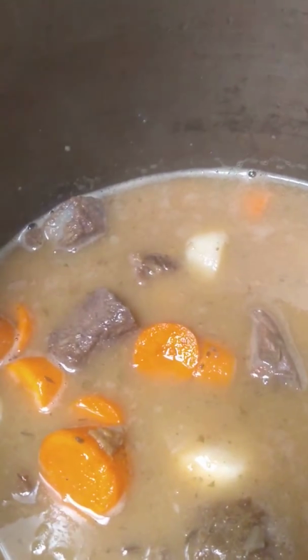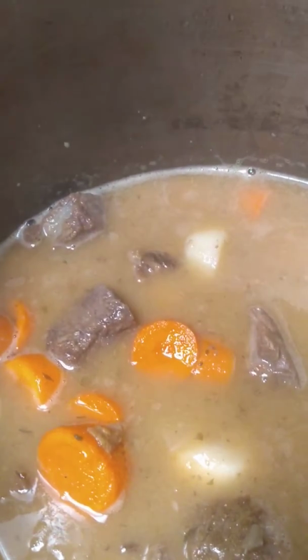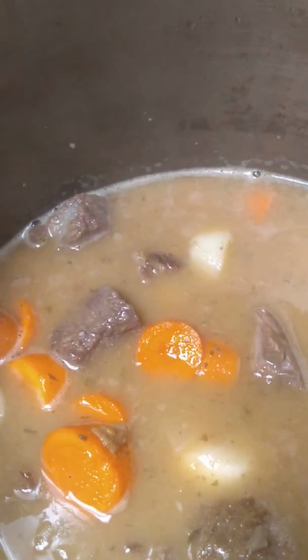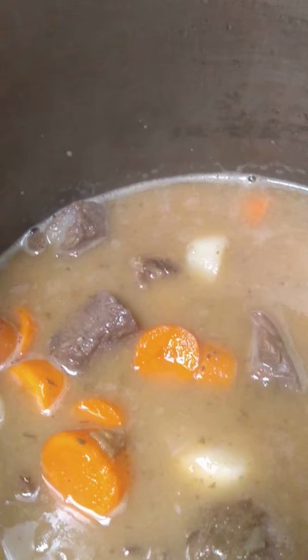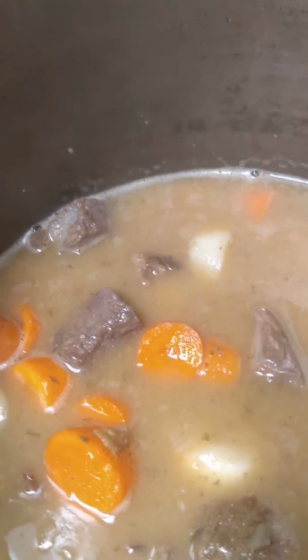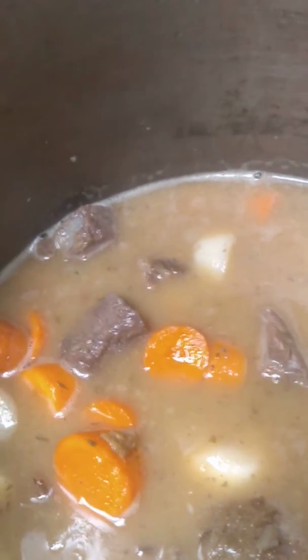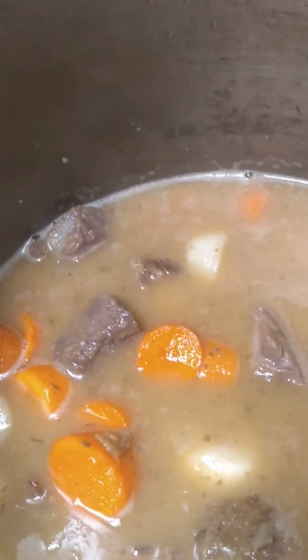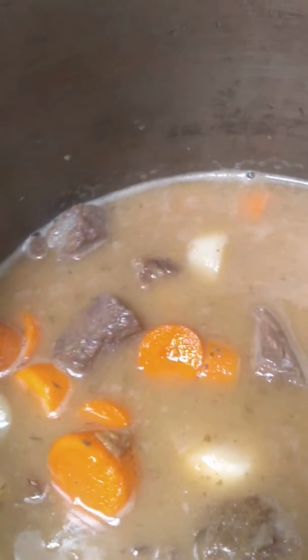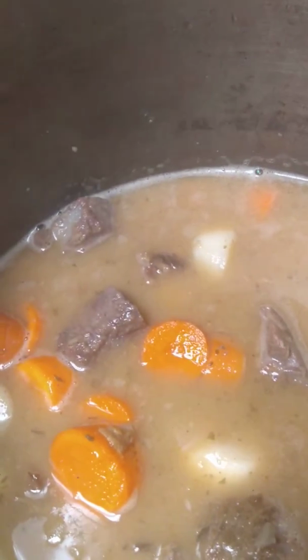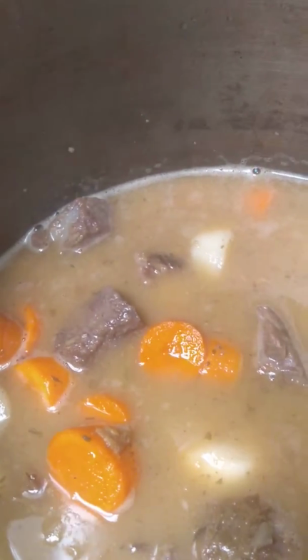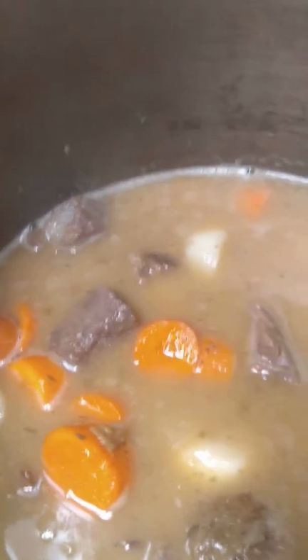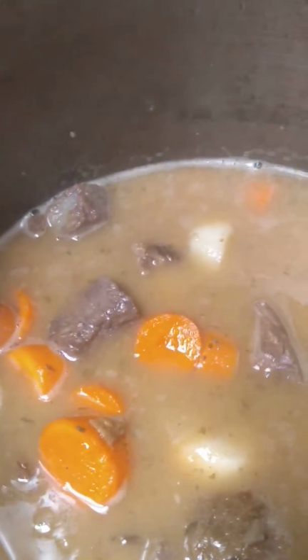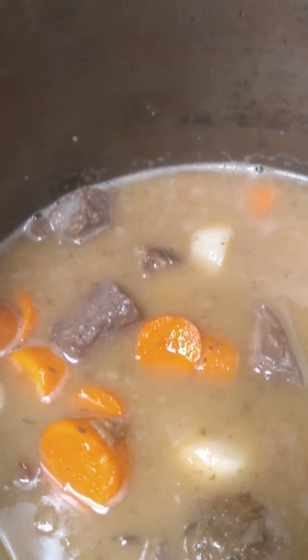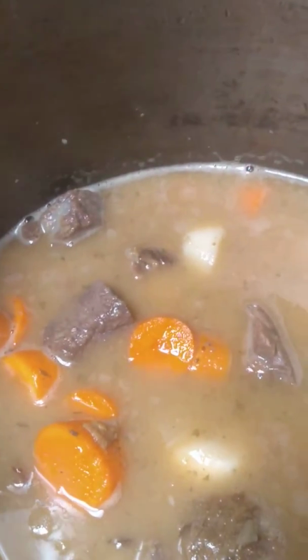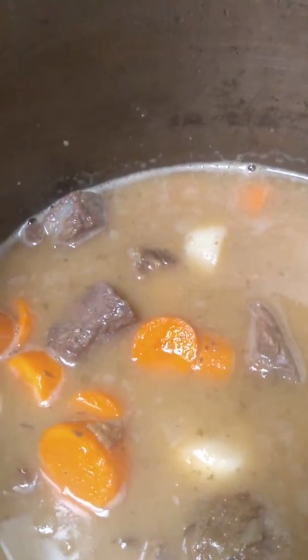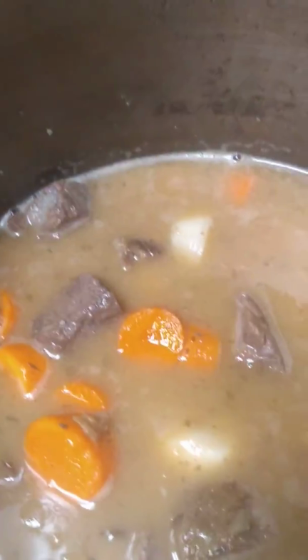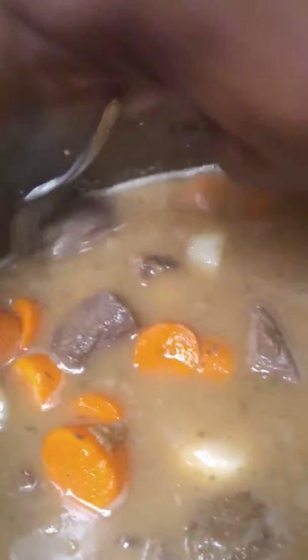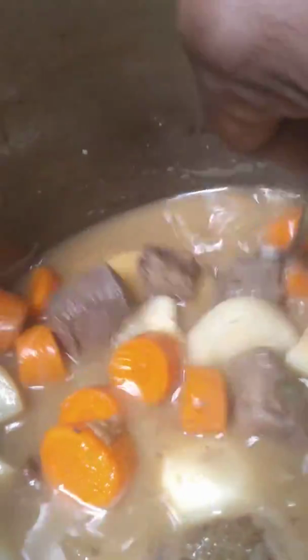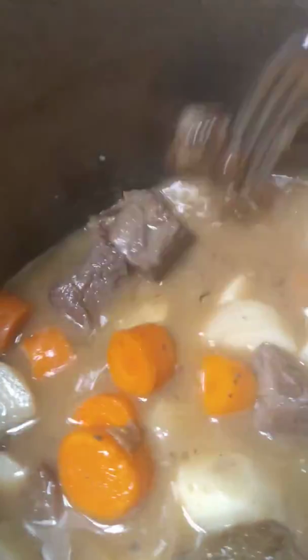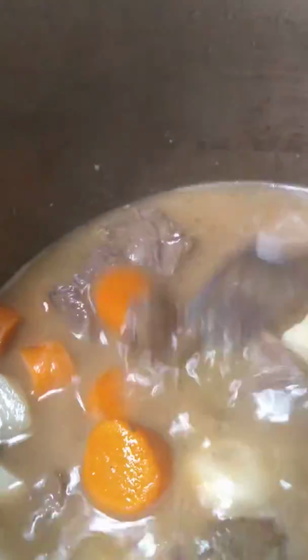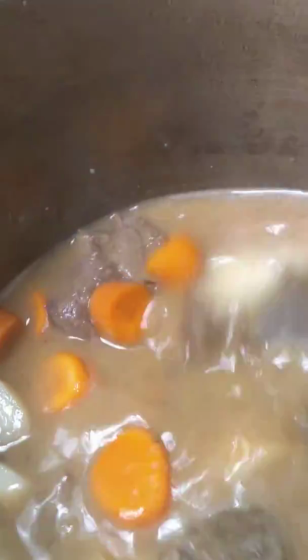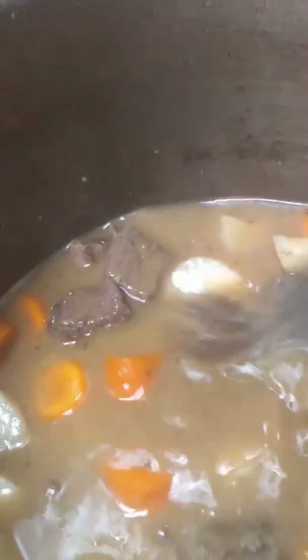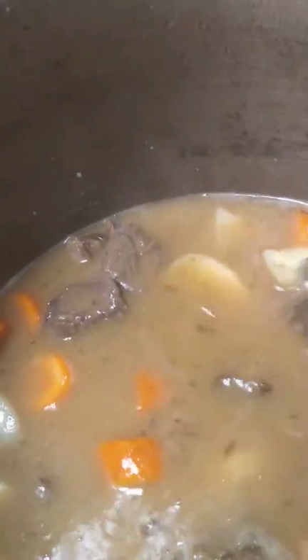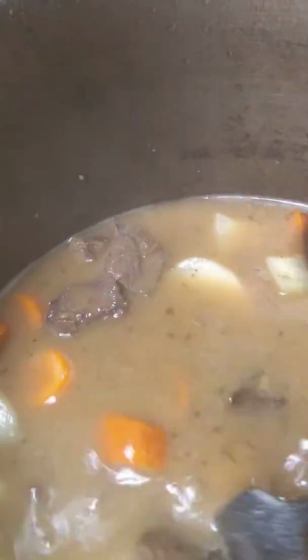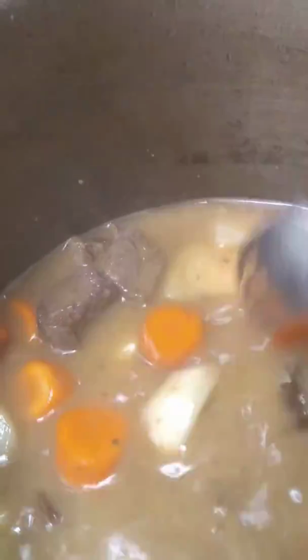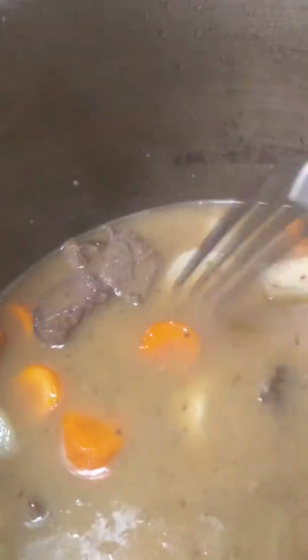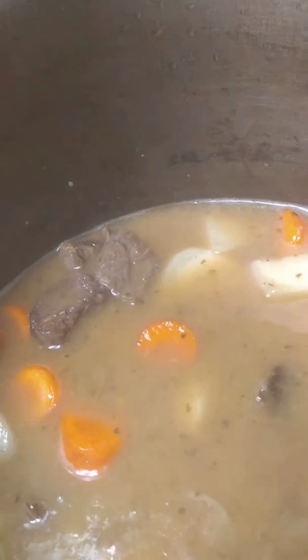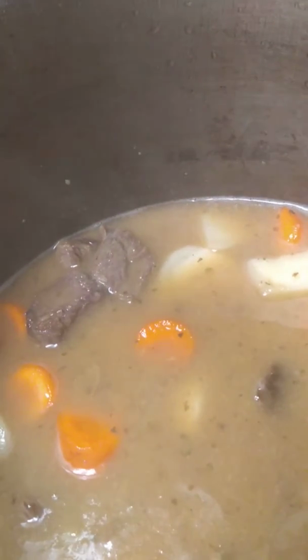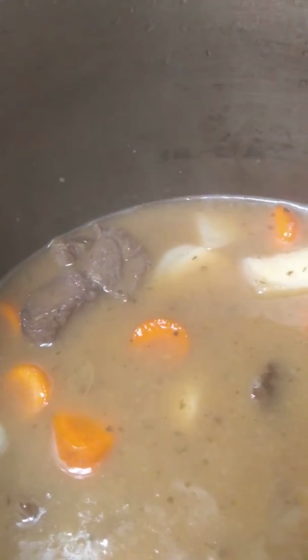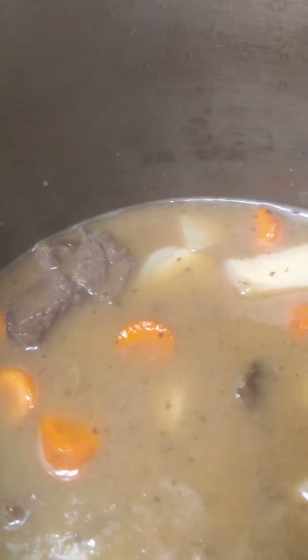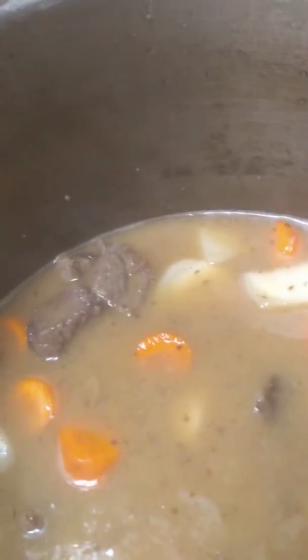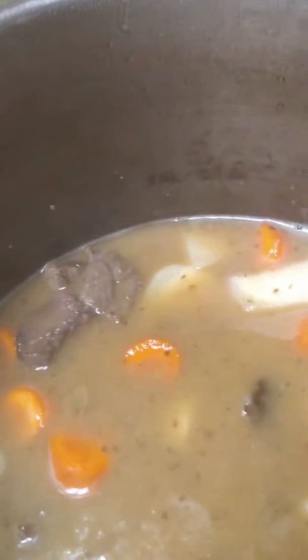In your mouth — carrots. And it'll be good. This is going to be very good. It's going to thicken up. And it's going to be good.